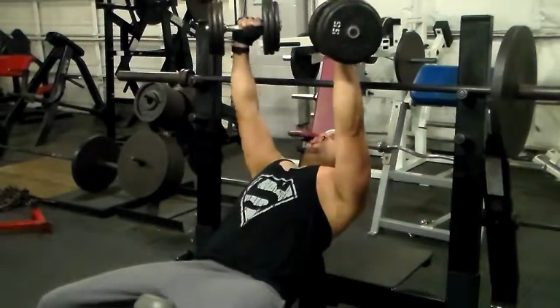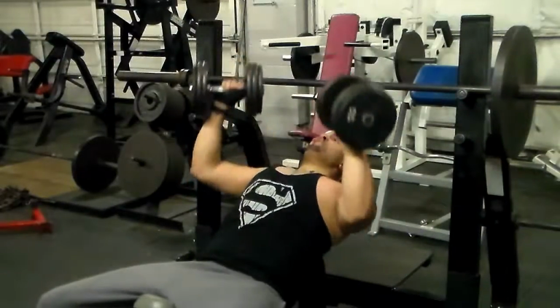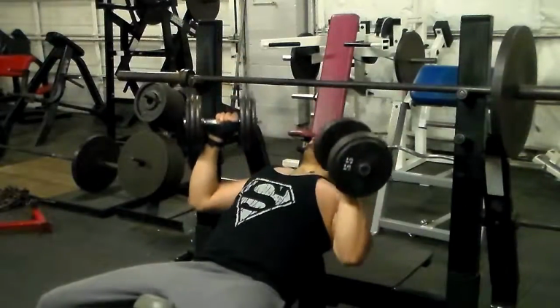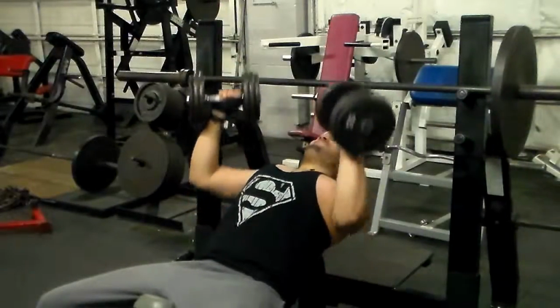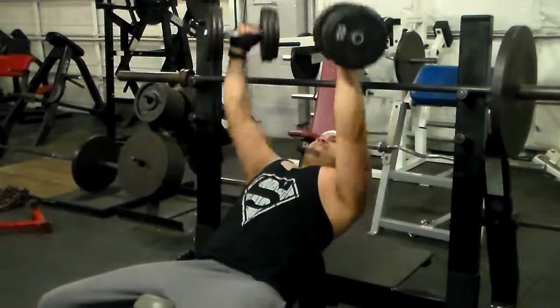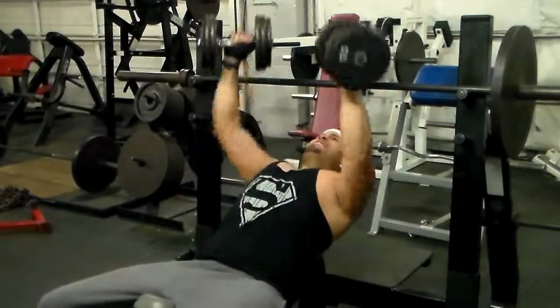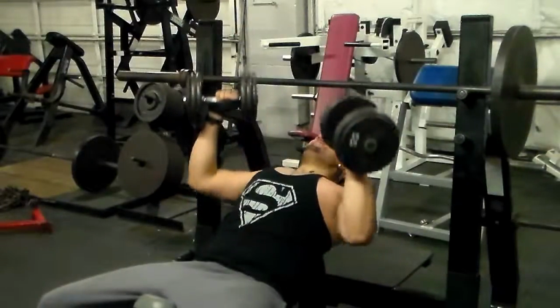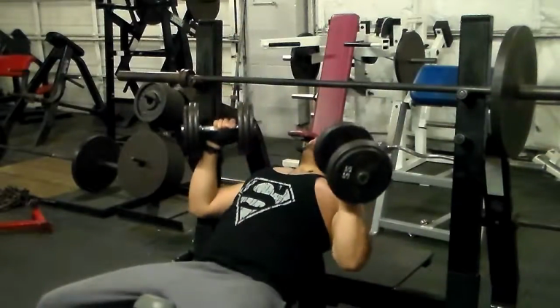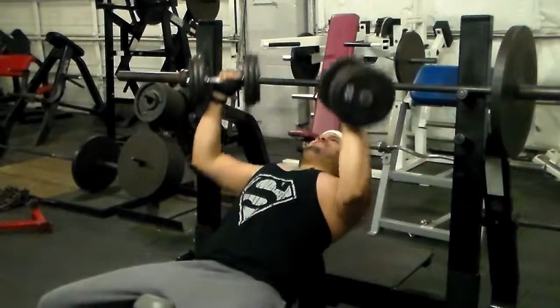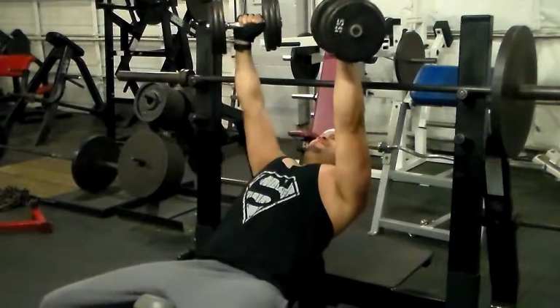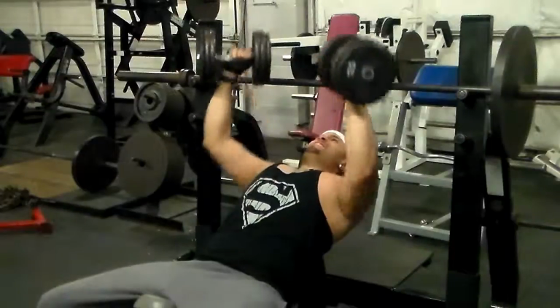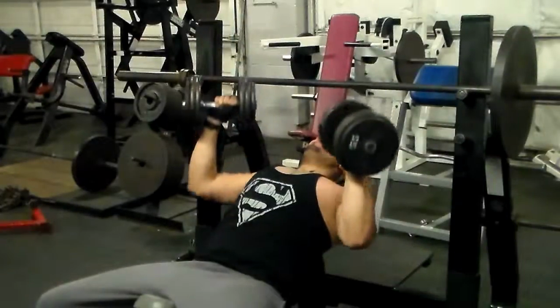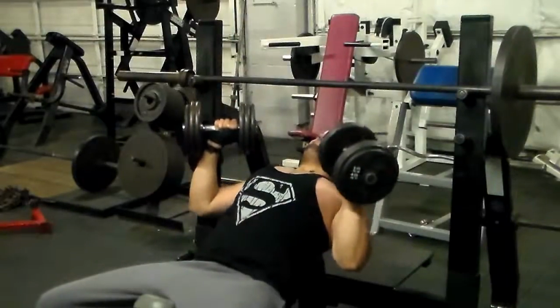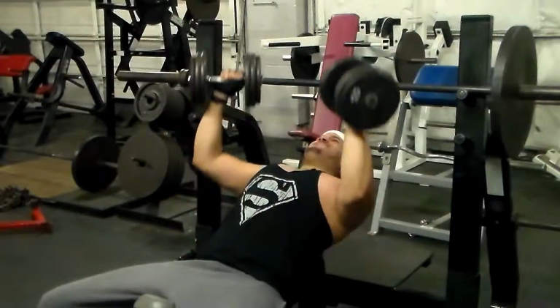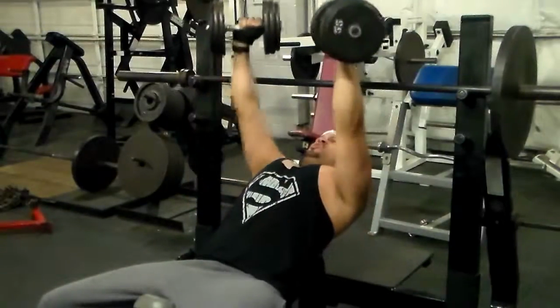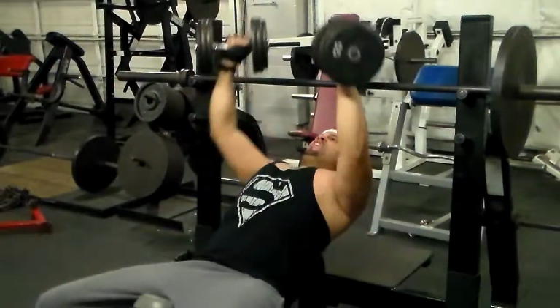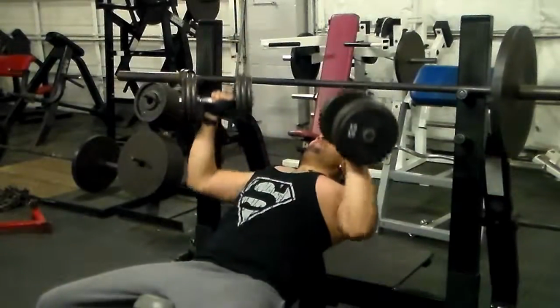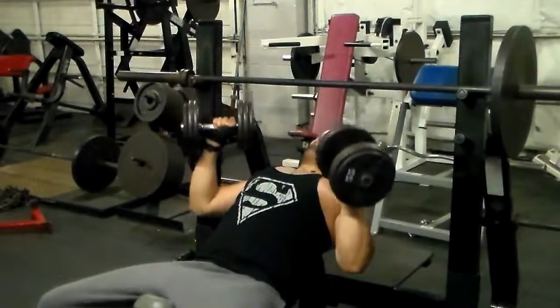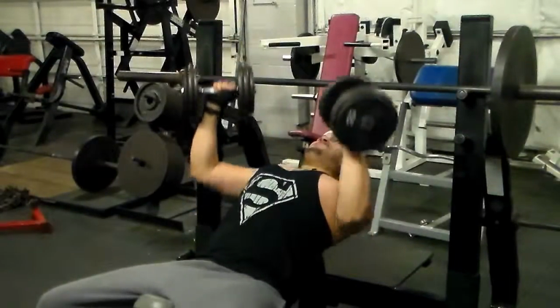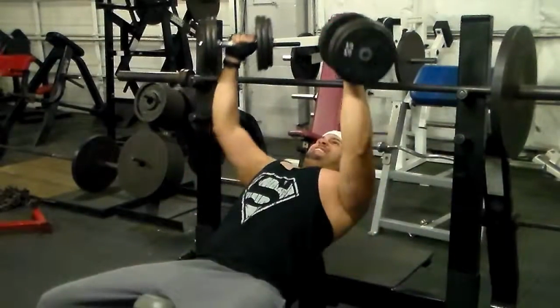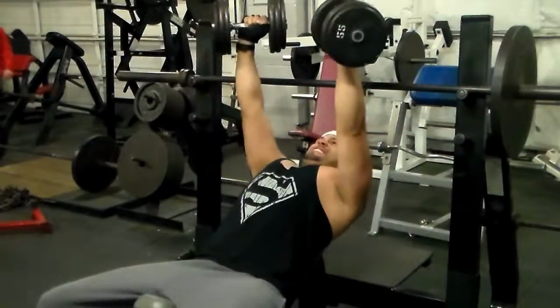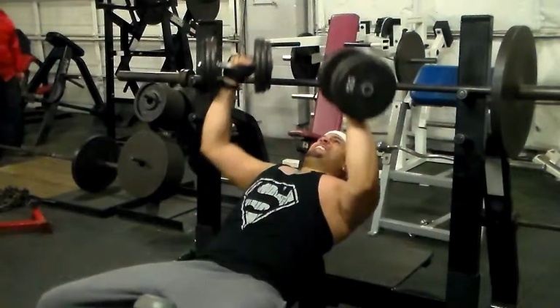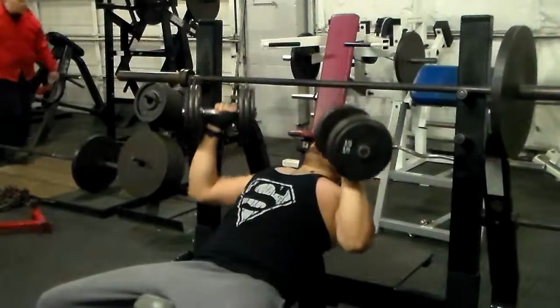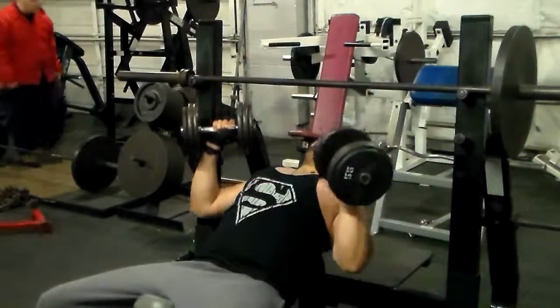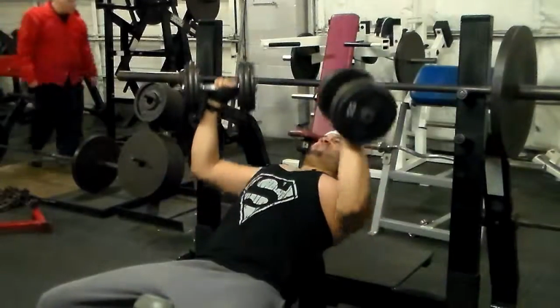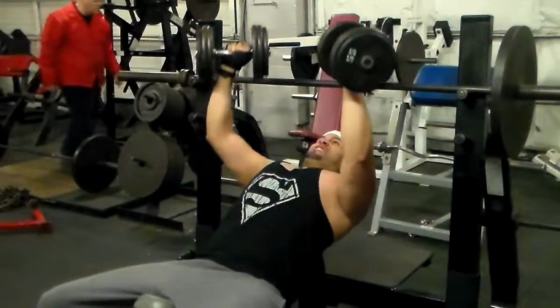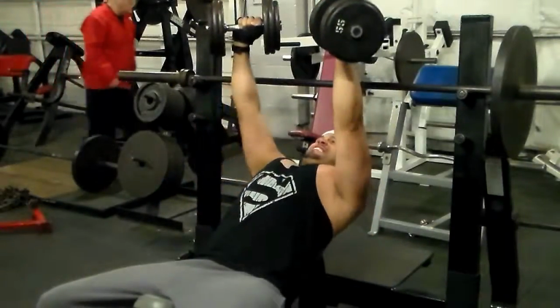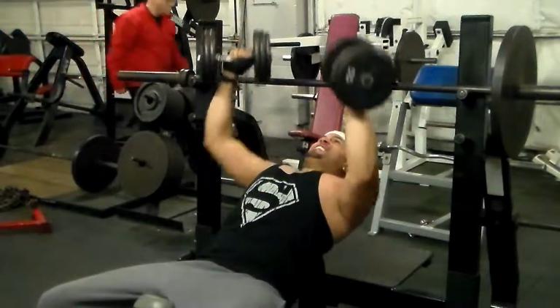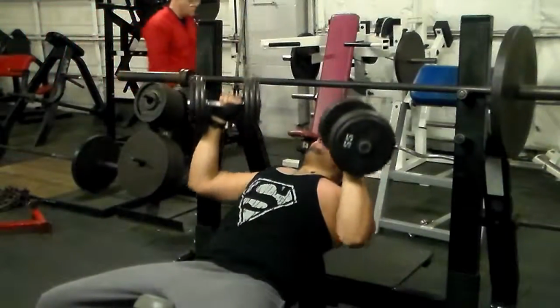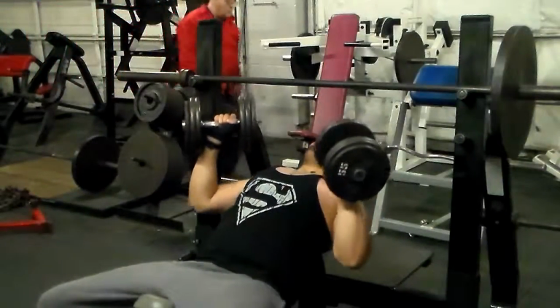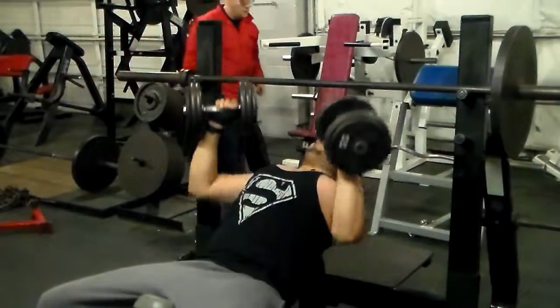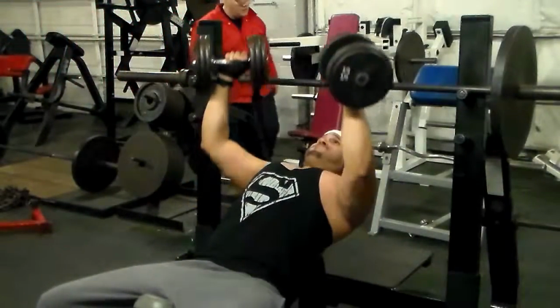This is my third and final set. Slow and controlled form, mind-muscle connection. I rested 2 minutes between each set because that's what my body needs to get the same amount of reps the next set.